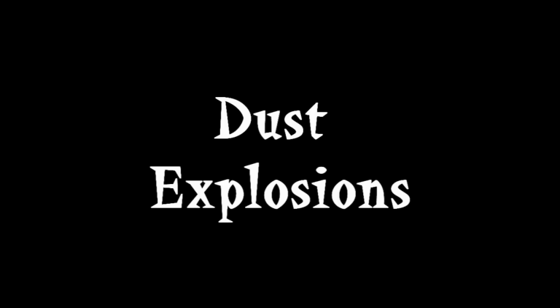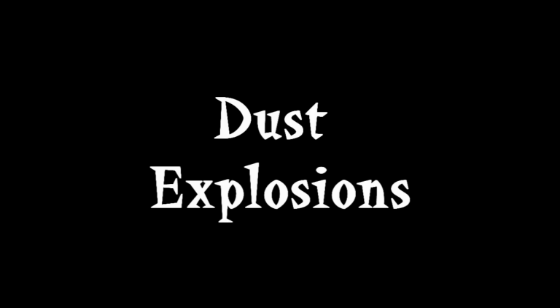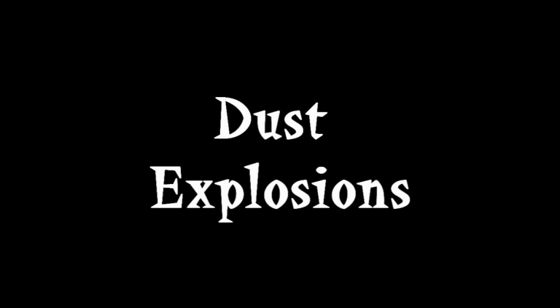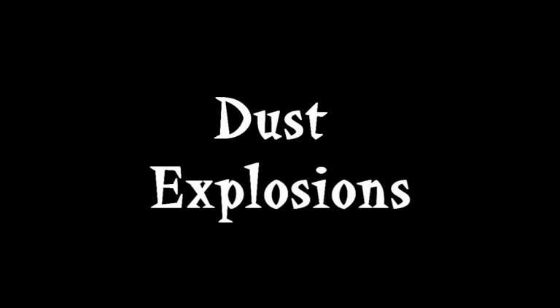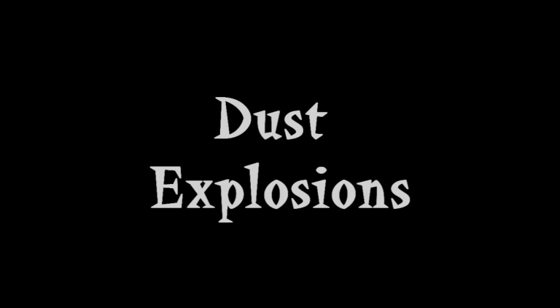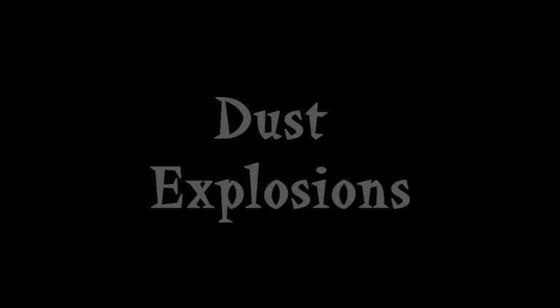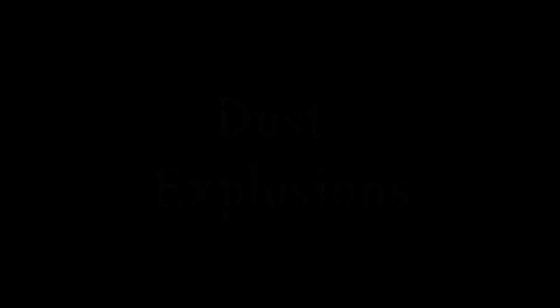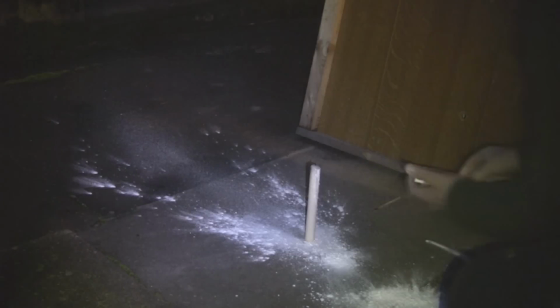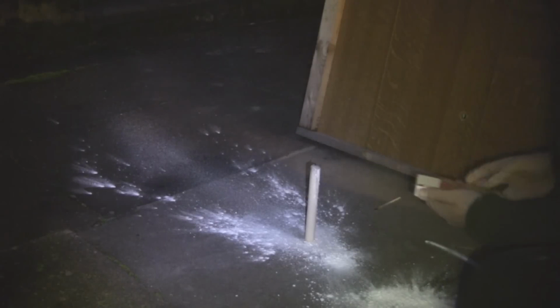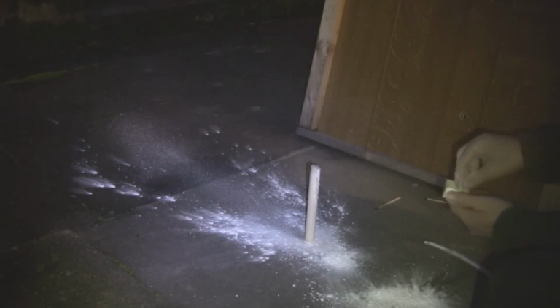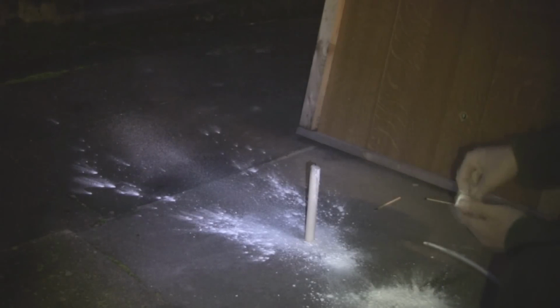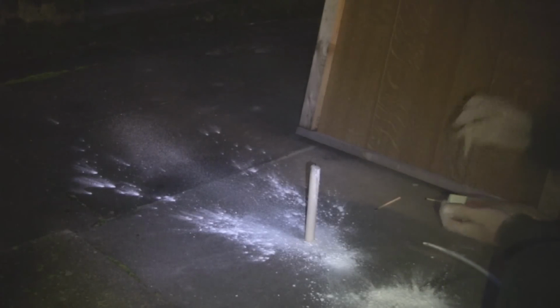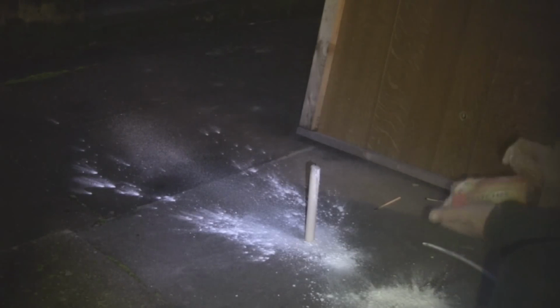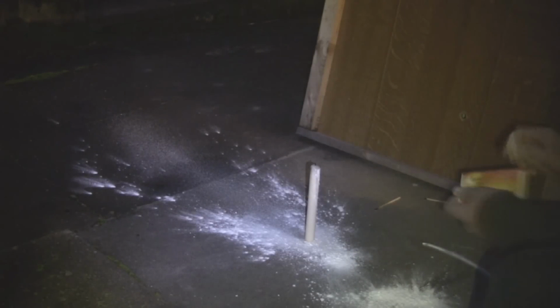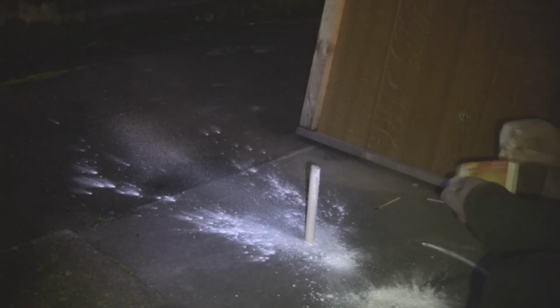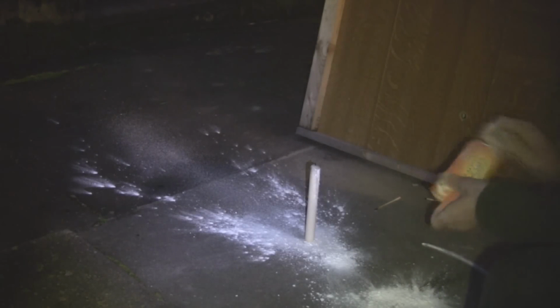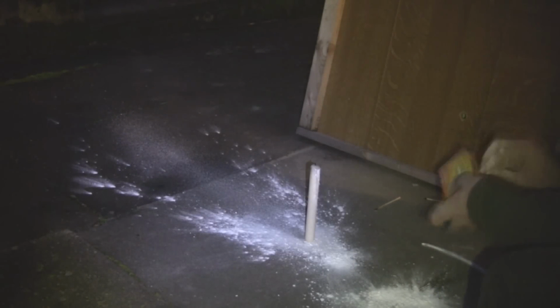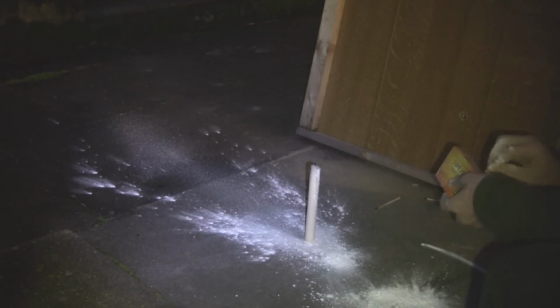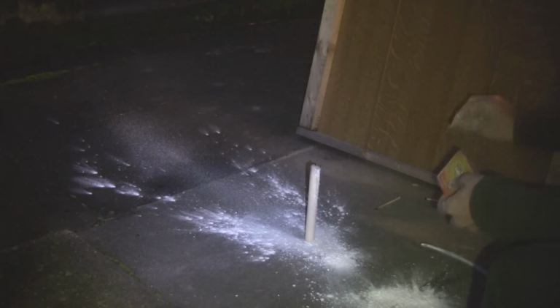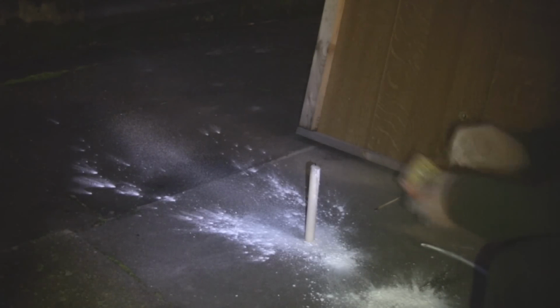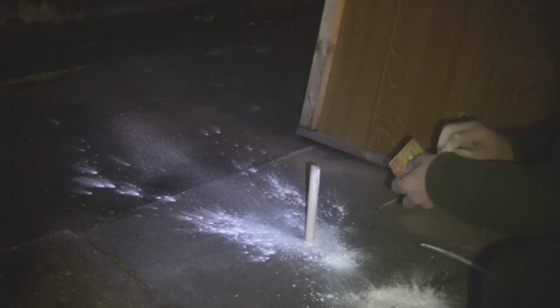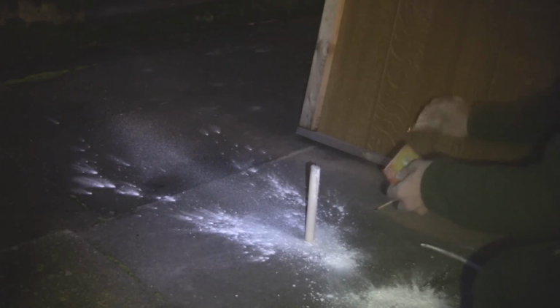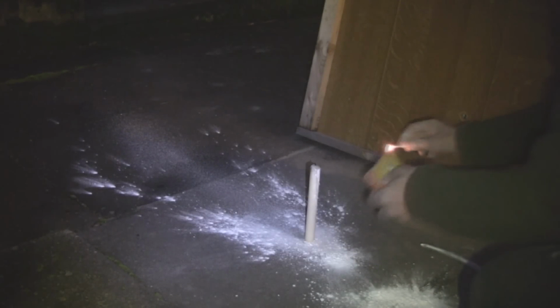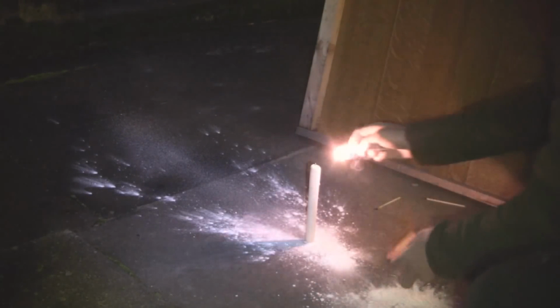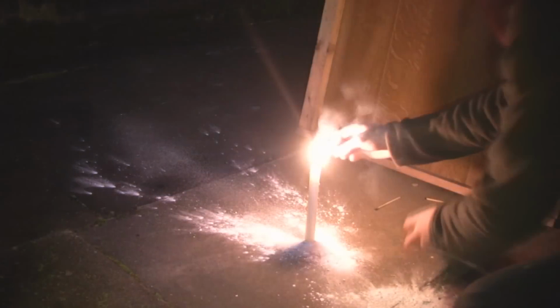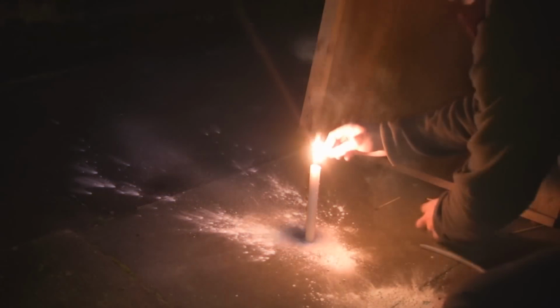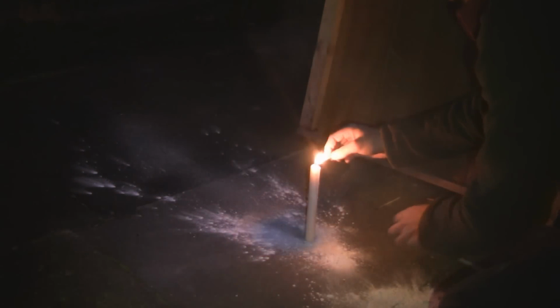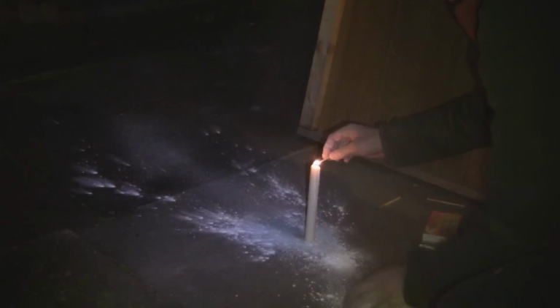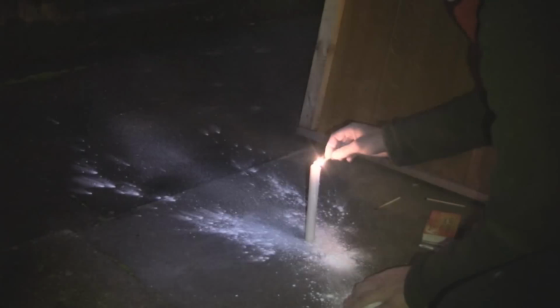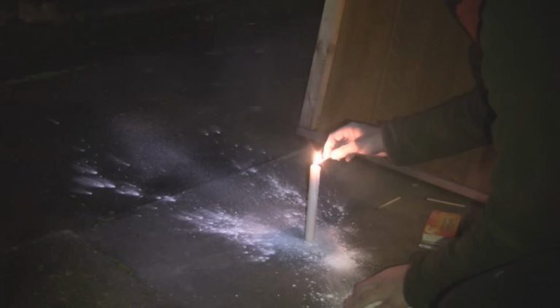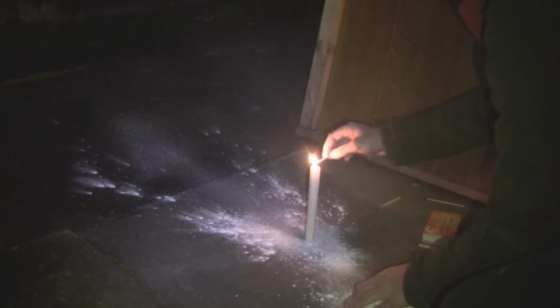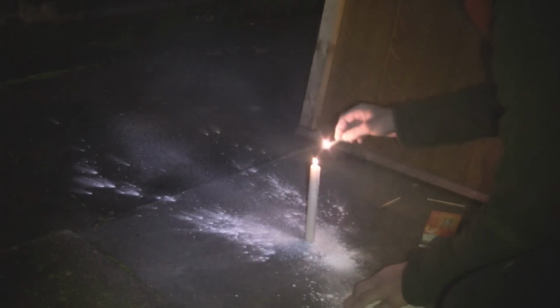Dust explosions have killed hundreds of people over the years, most noticeably from coal mines where the coal dust ignites. So what's going on here?